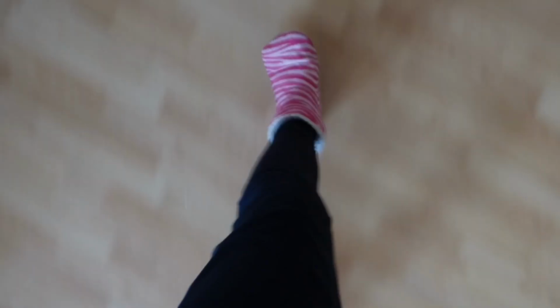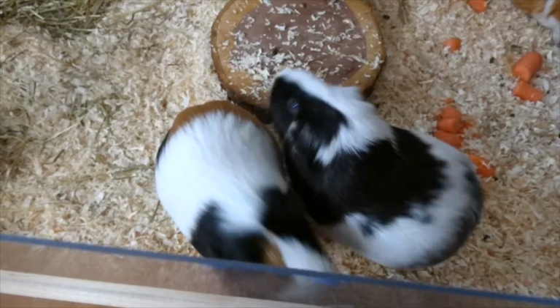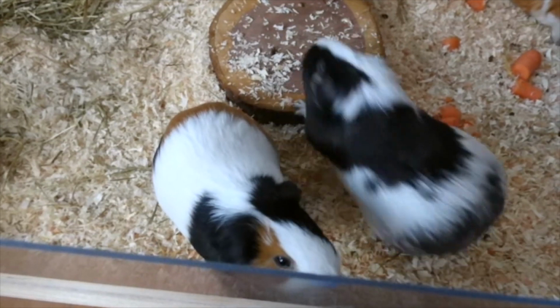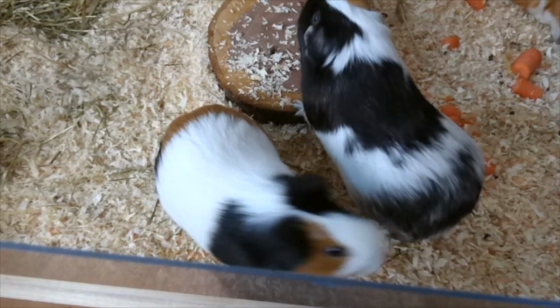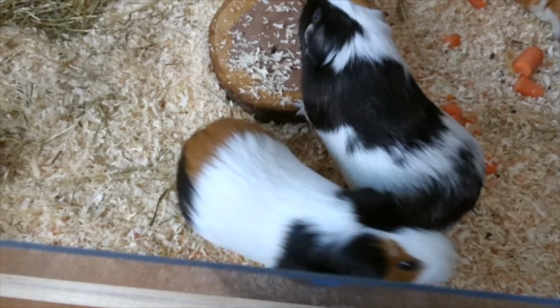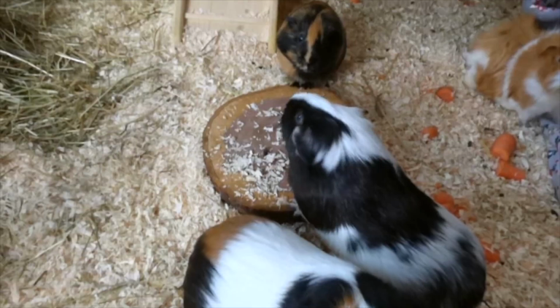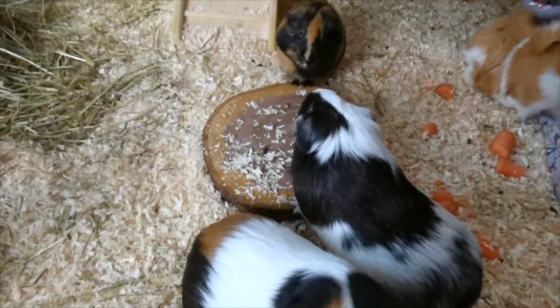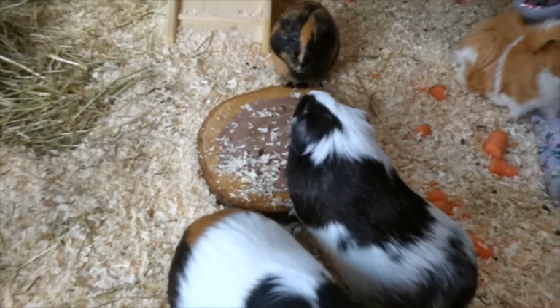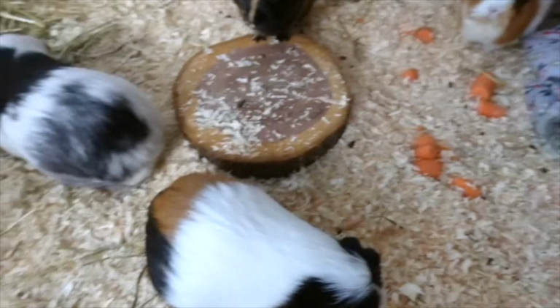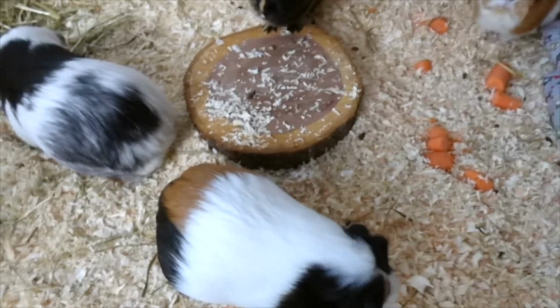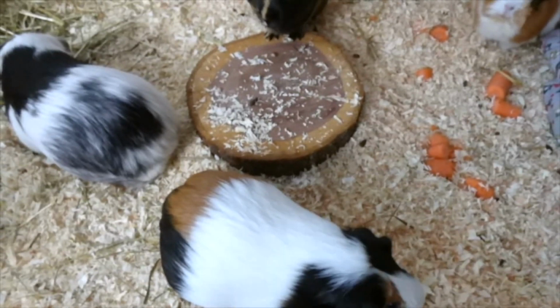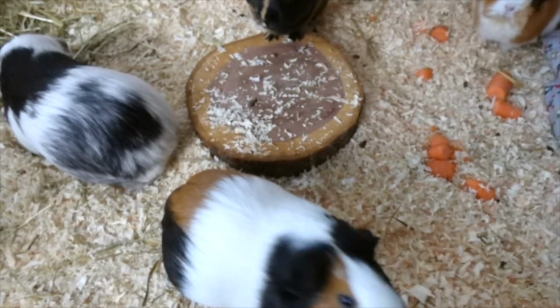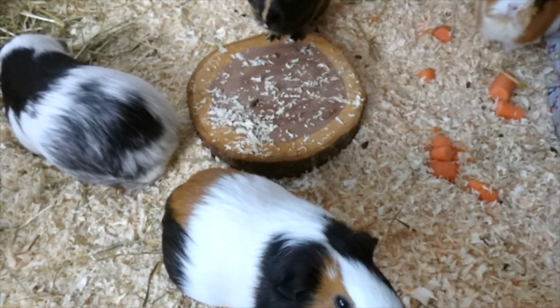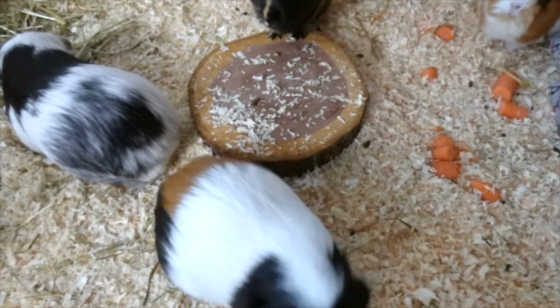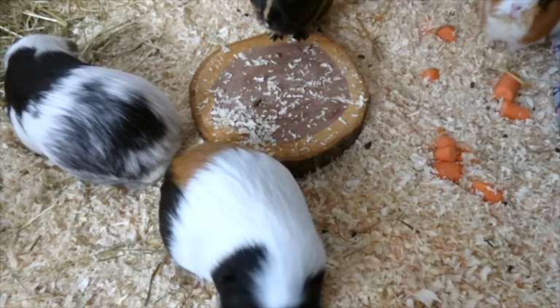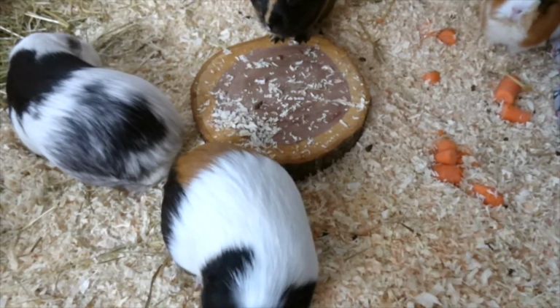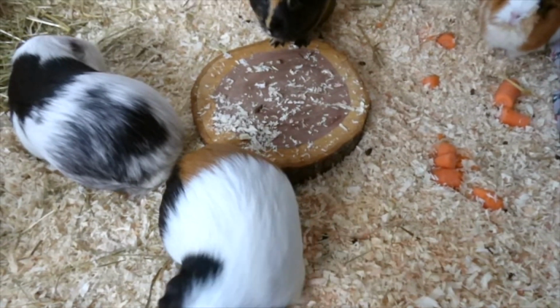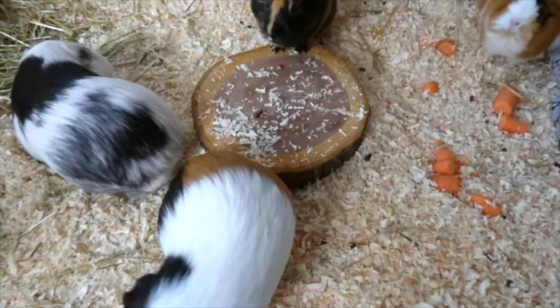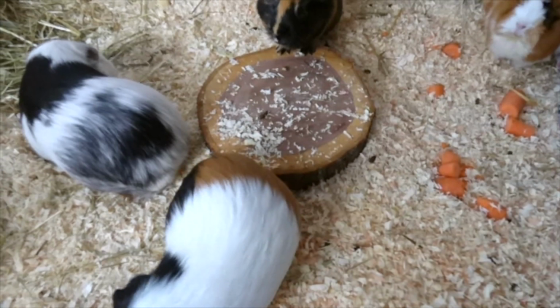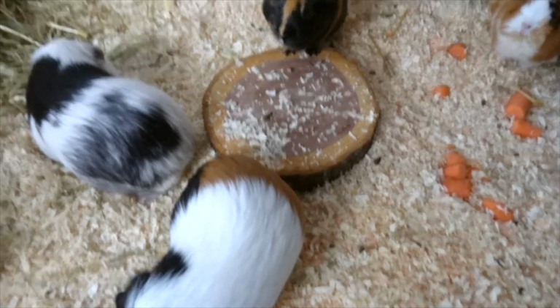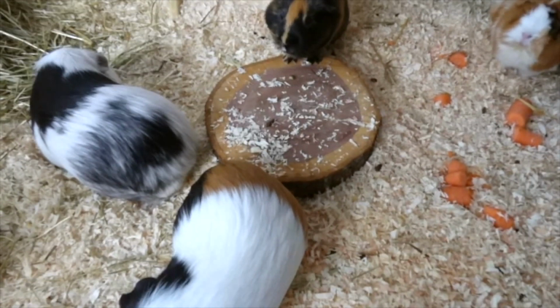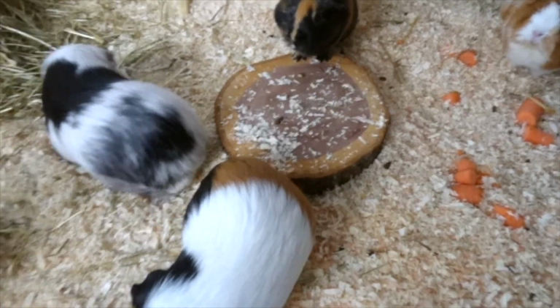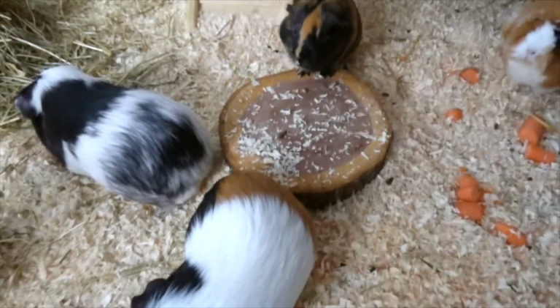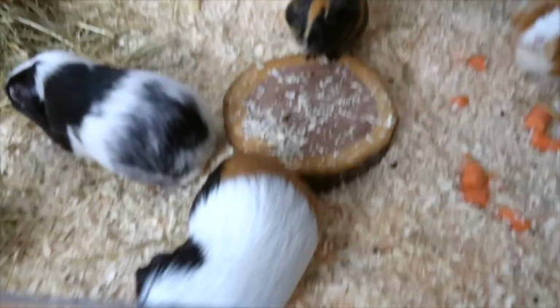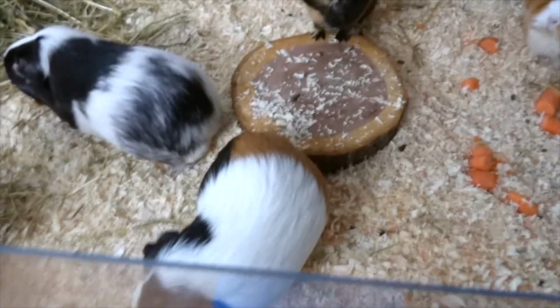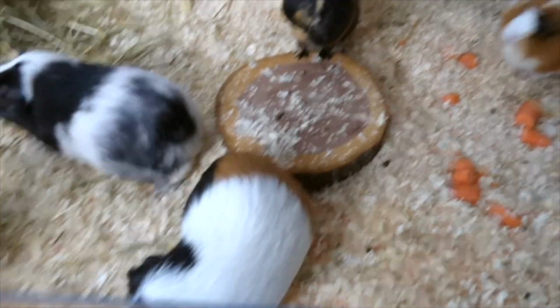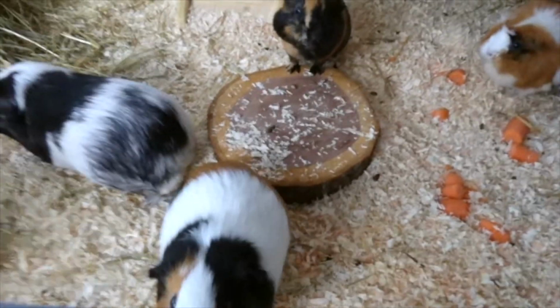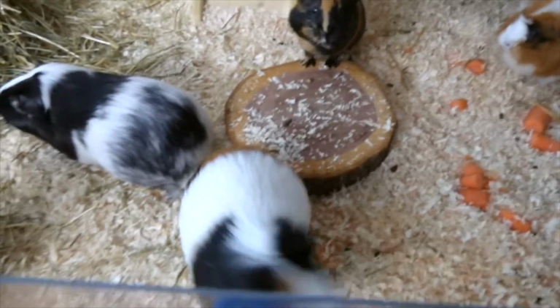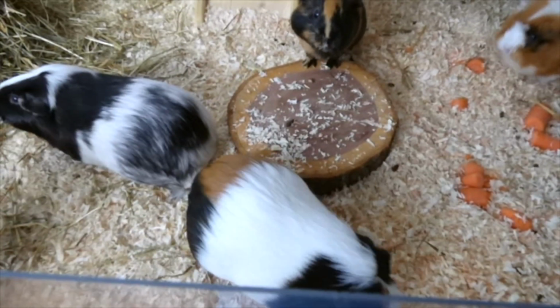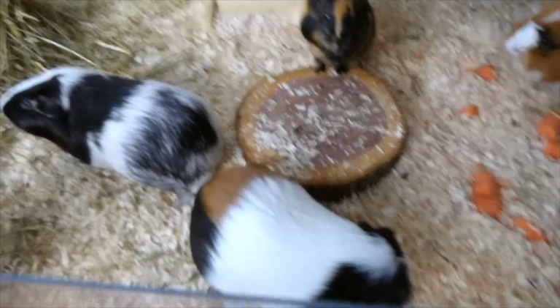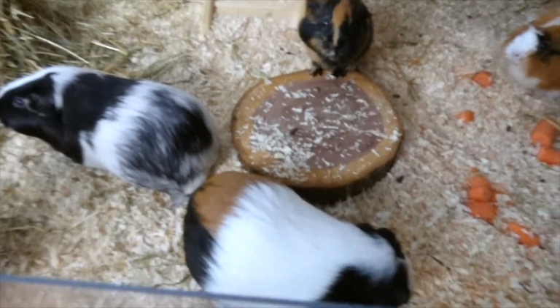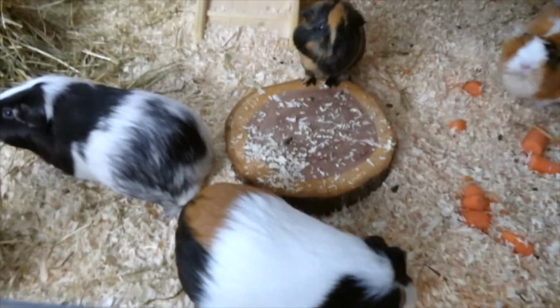Morning Piggies! Good morning Freddy! And as always in the morning, you can see all of the carrots lying here because no one eats them. Except Wommie sometimes eats the carrots.